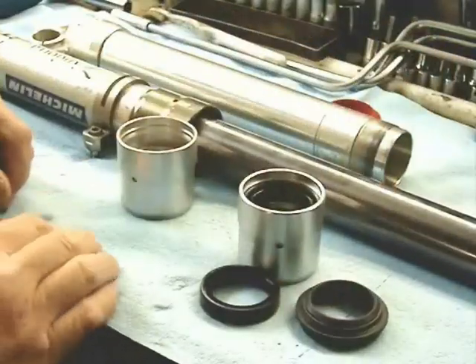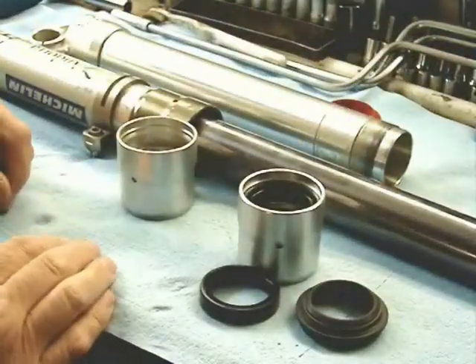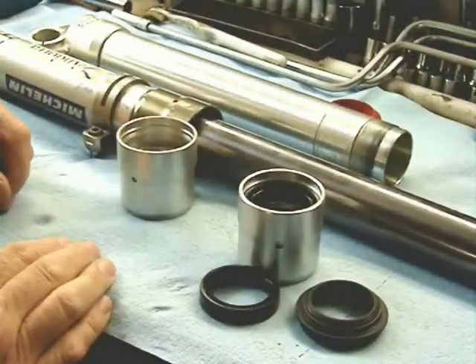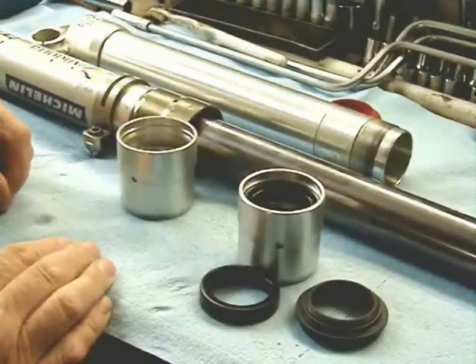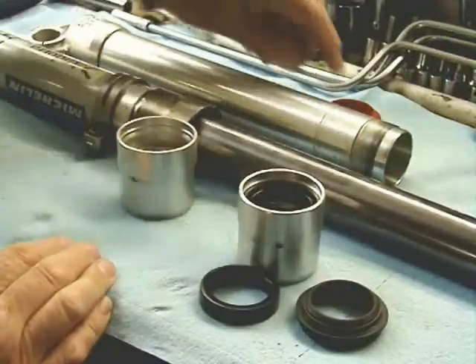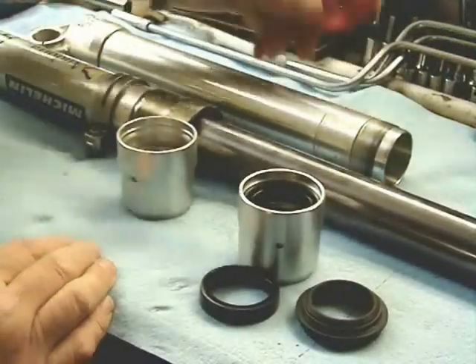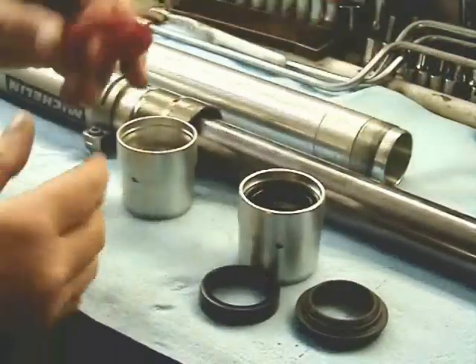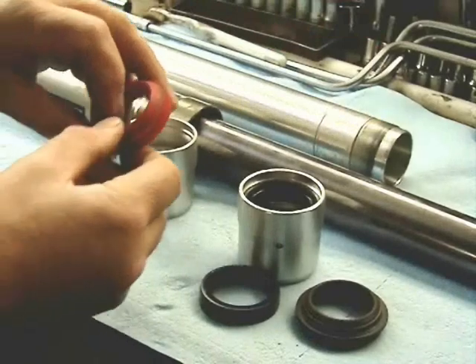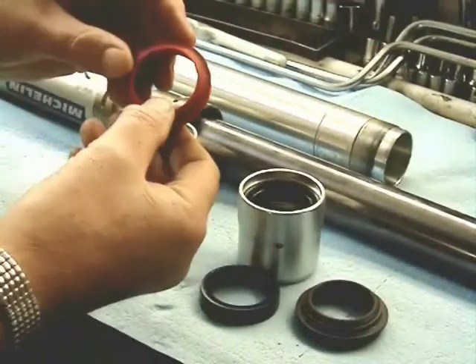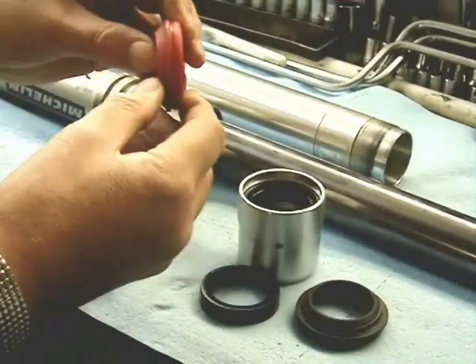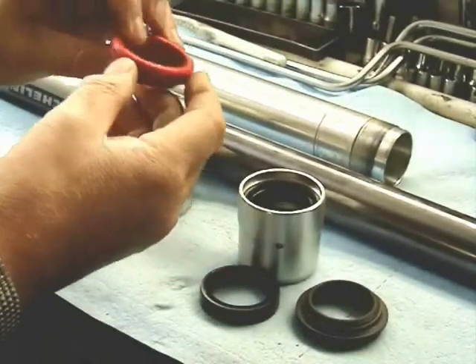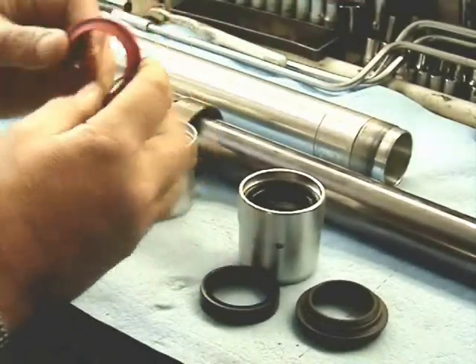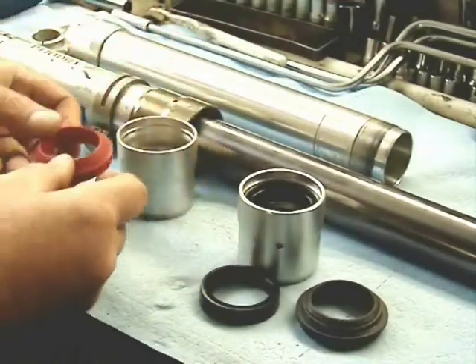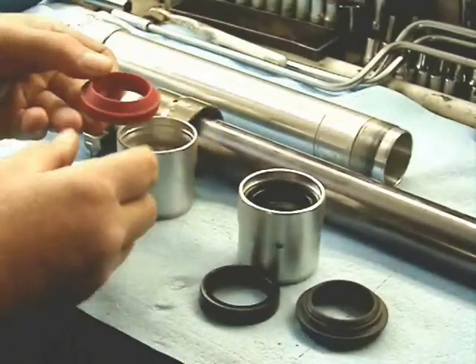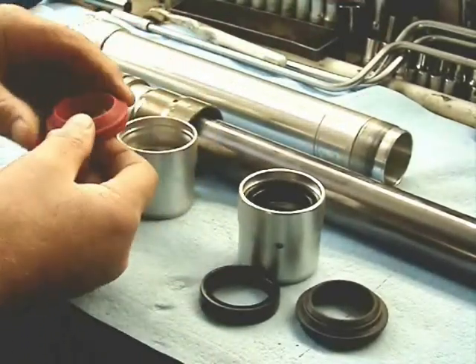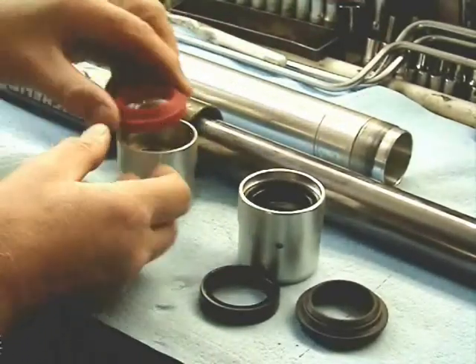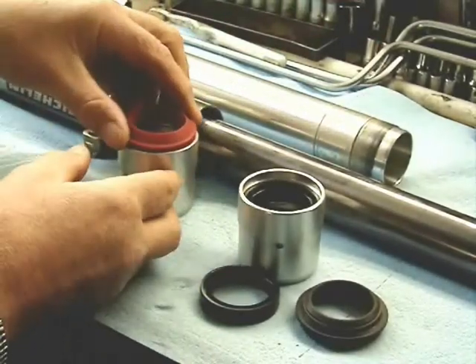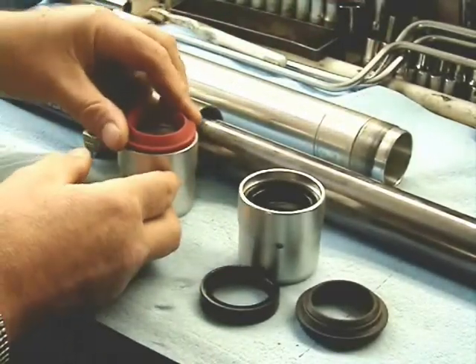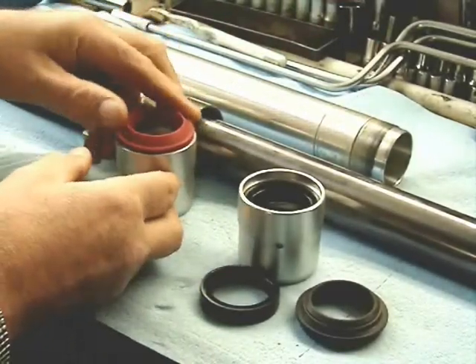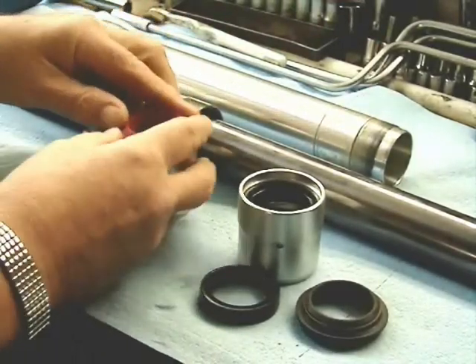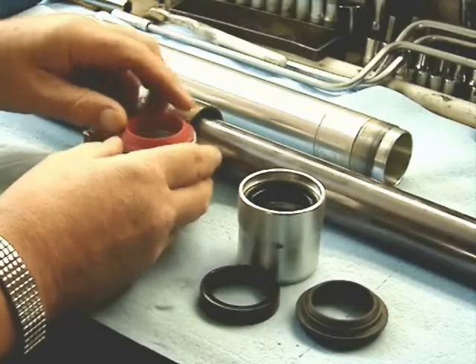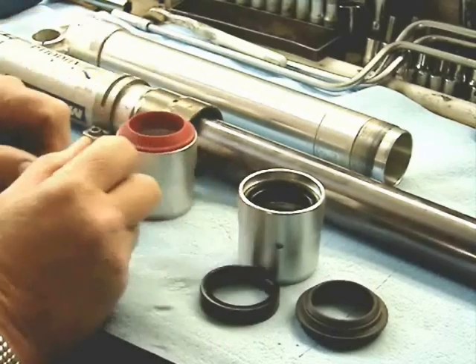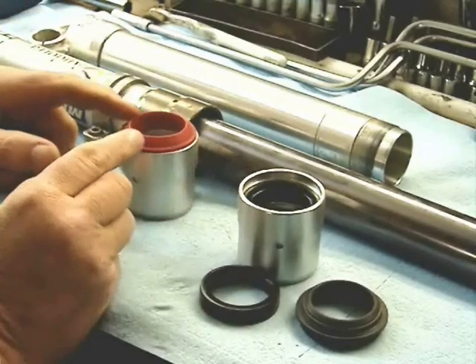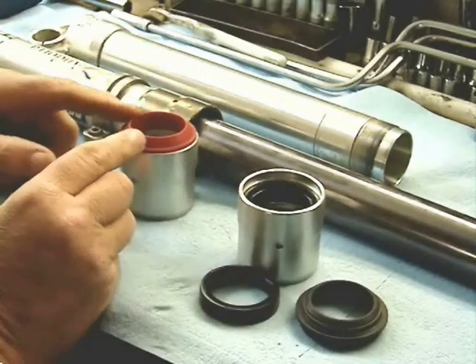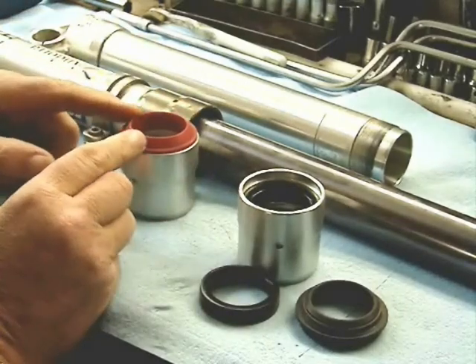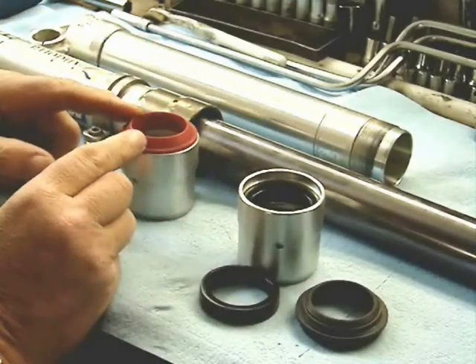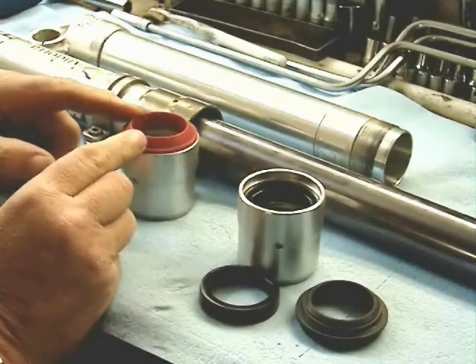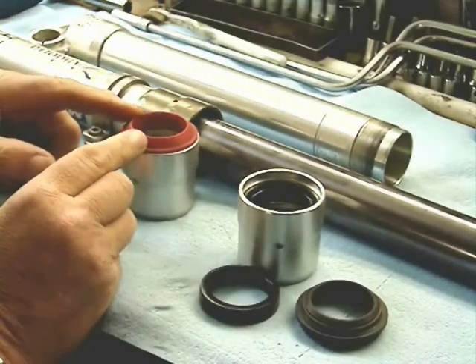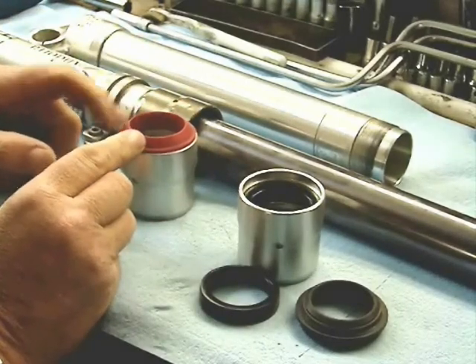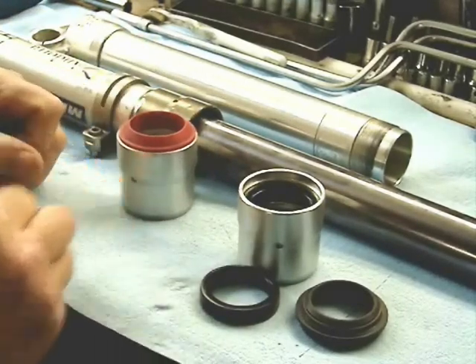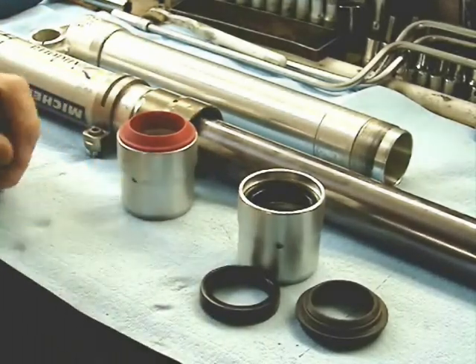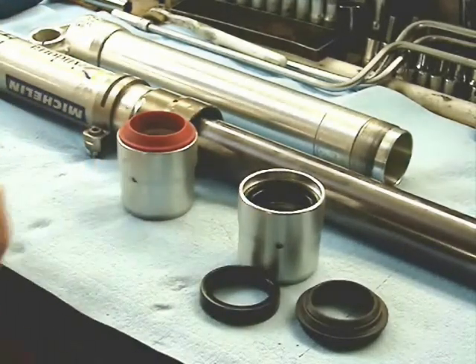If you have a 50-millimeter fork, you'll definitely have the red plastic dust wiper, but the red plastic dust wiper was also made in 48, so that's deceiving.